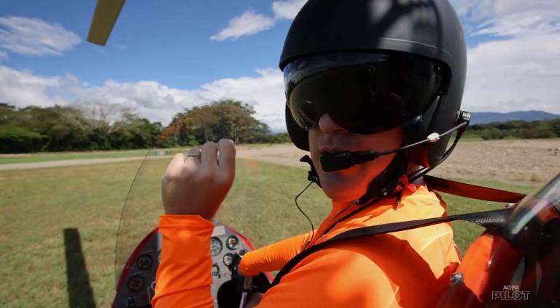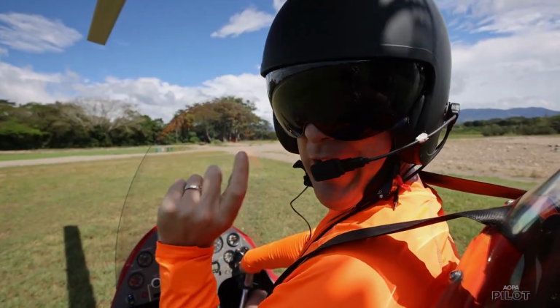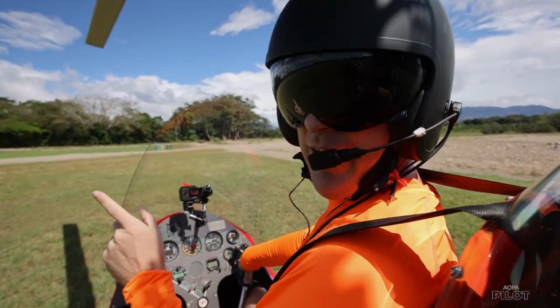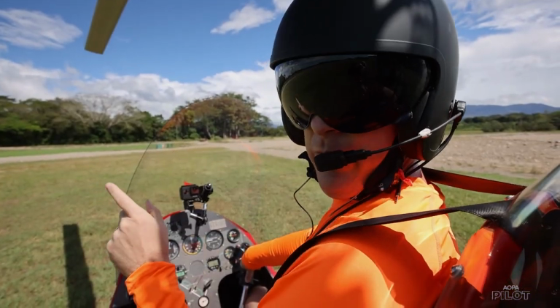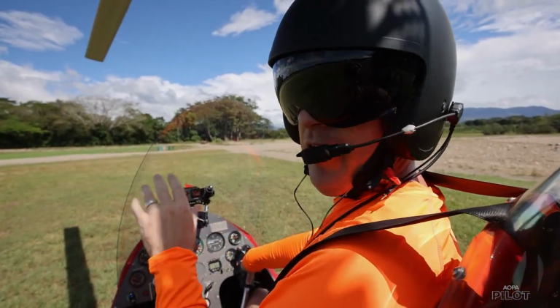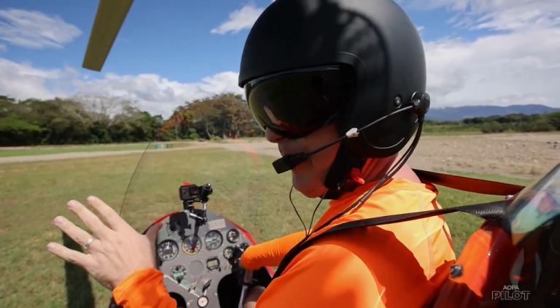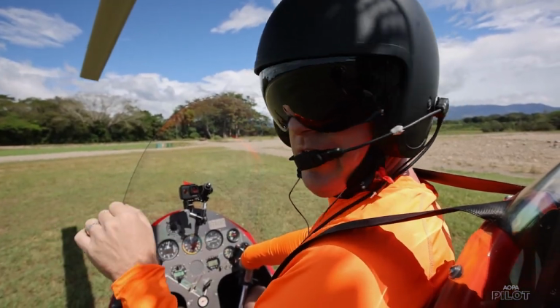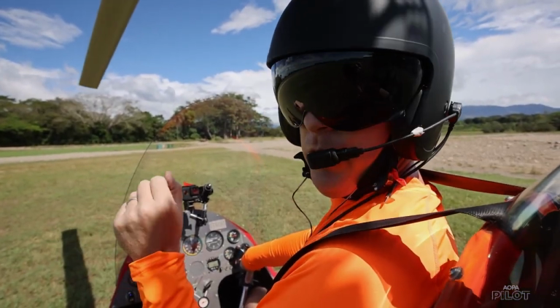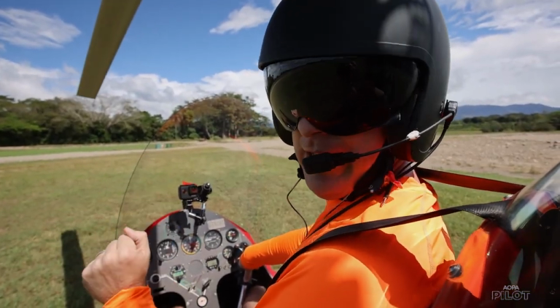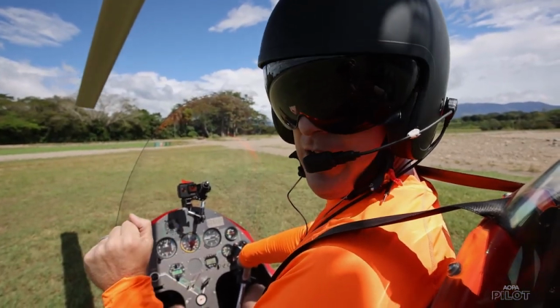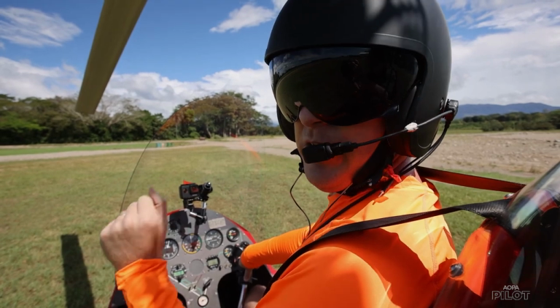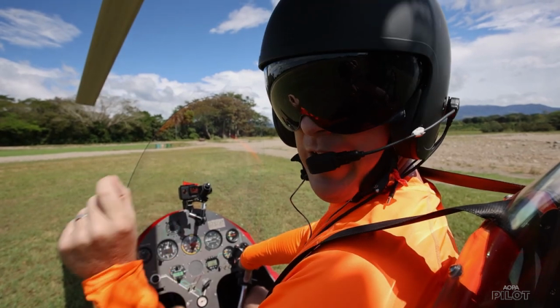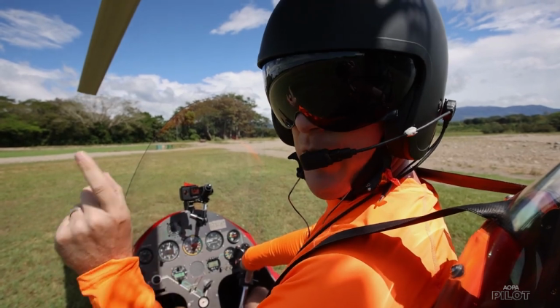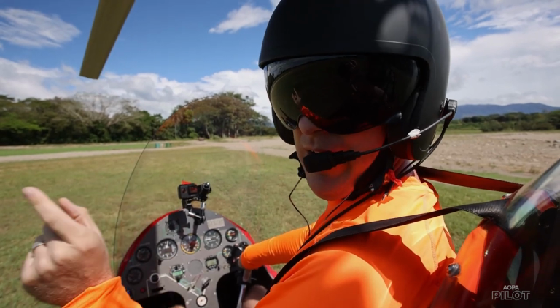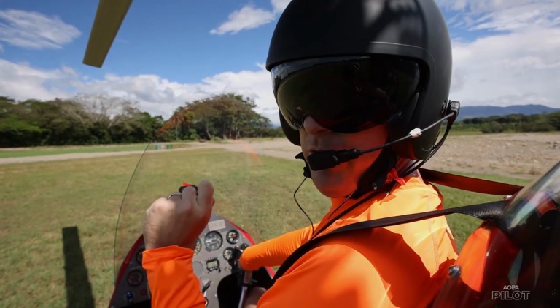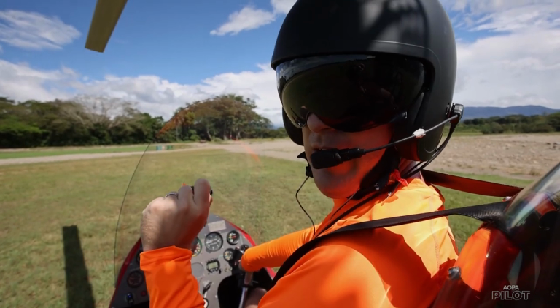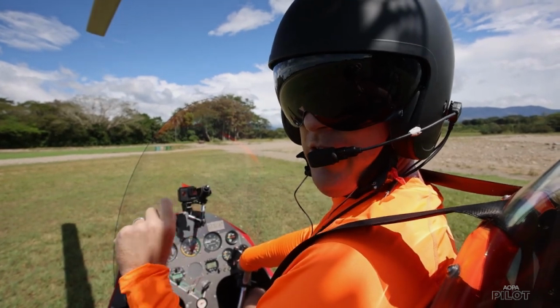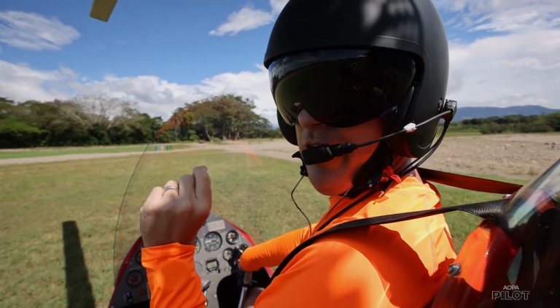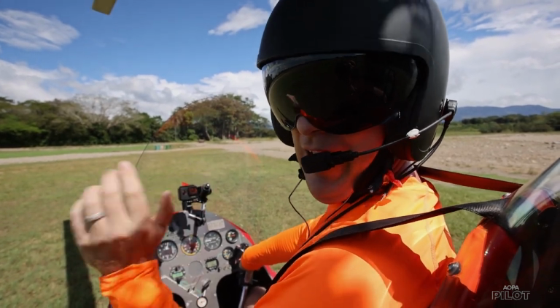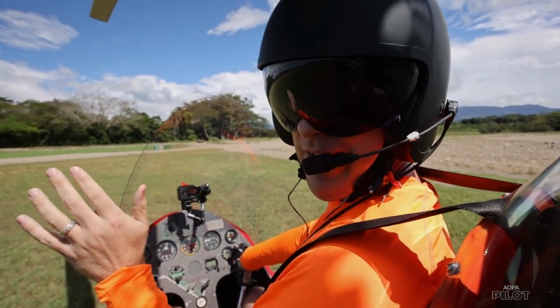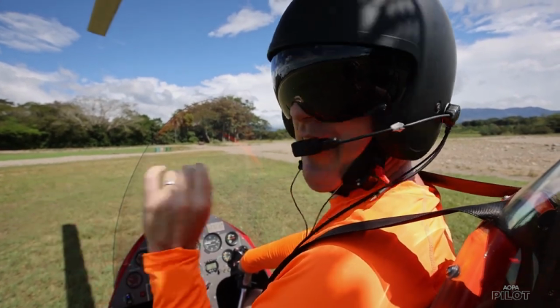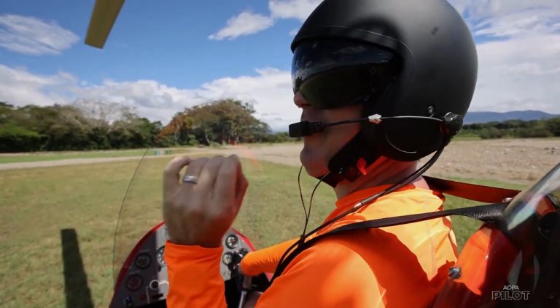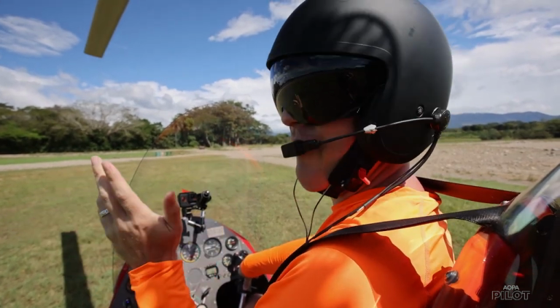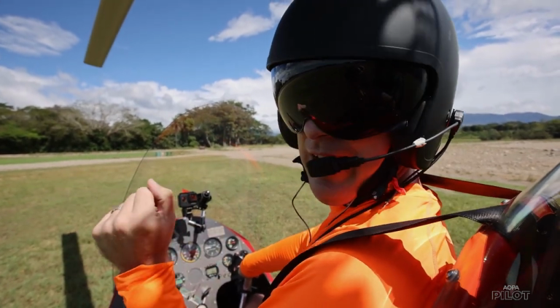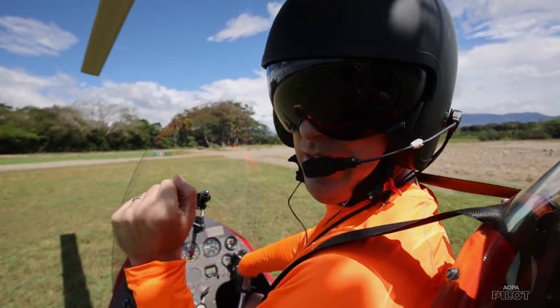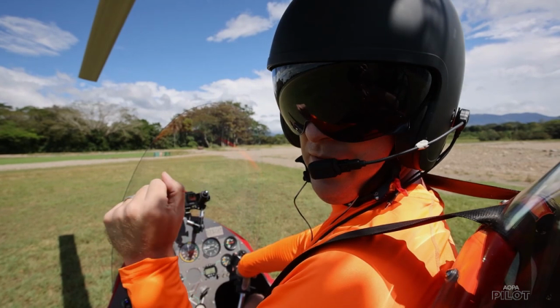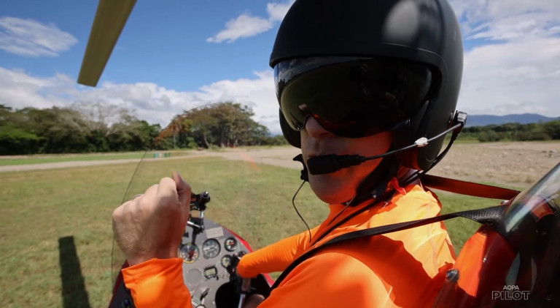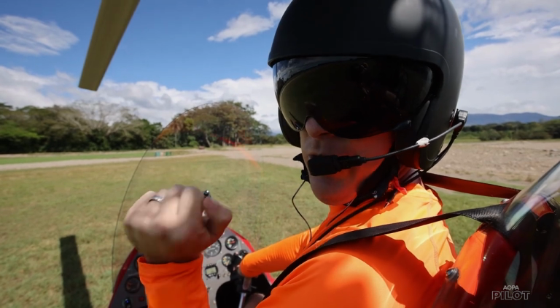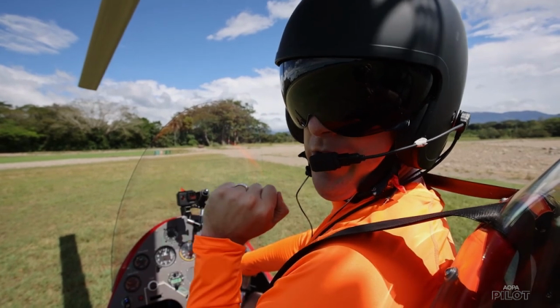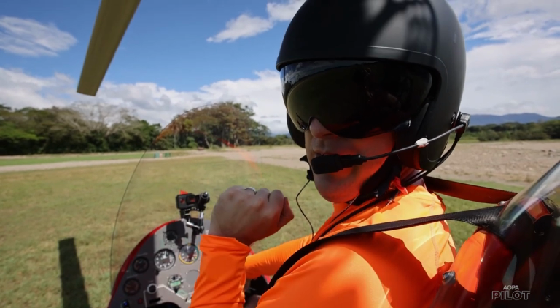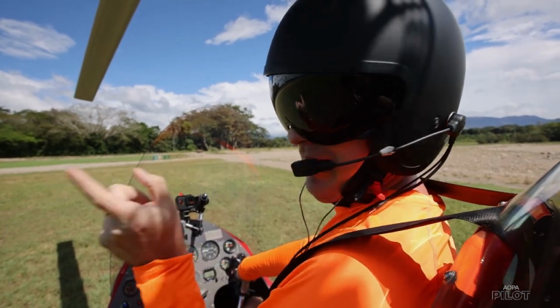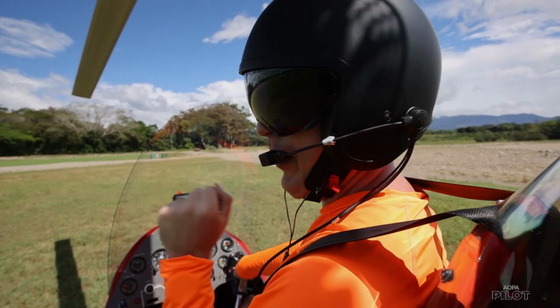So we're at the end of the runway, our run-up is done, we're ready to take off. Between now and 500 feet, there are 11 — count them, 11 — things that we have to do in order. Let's go!